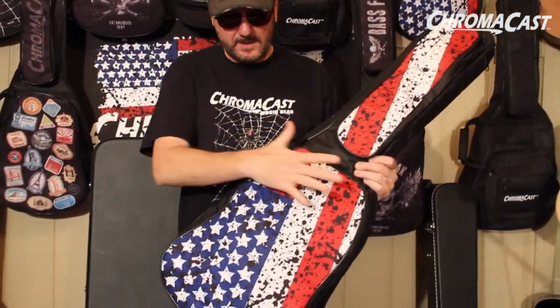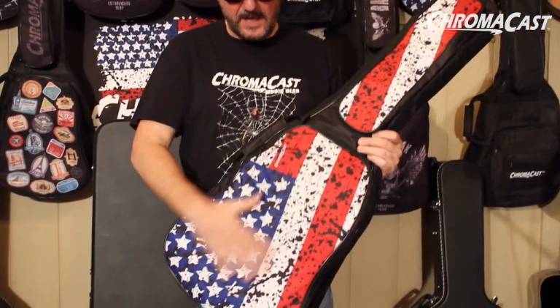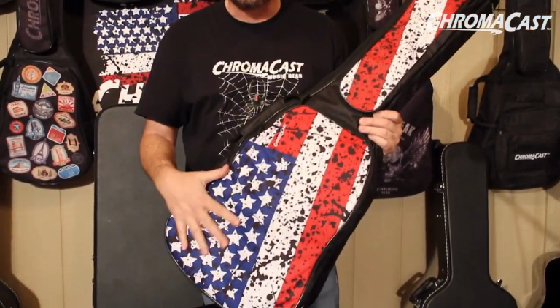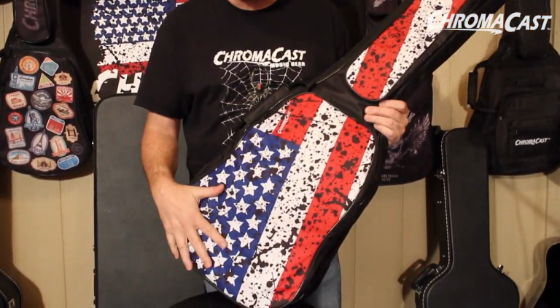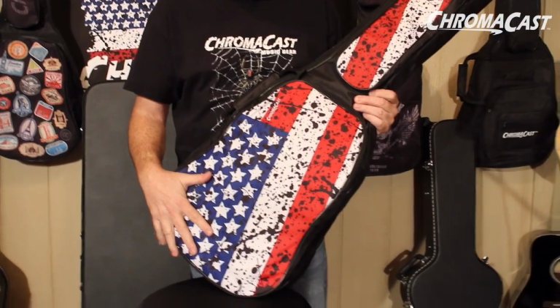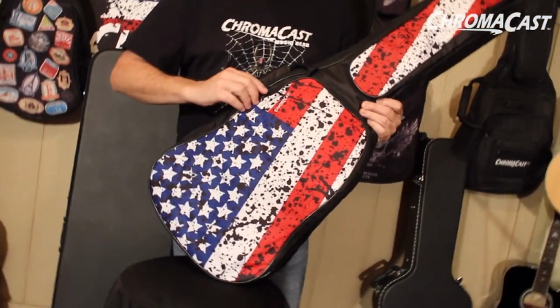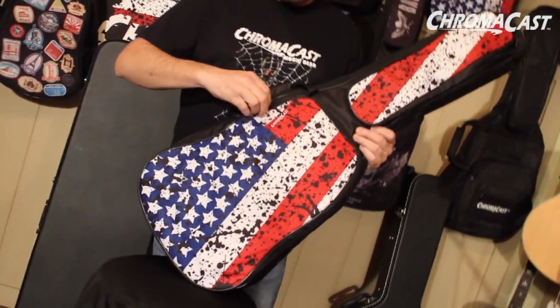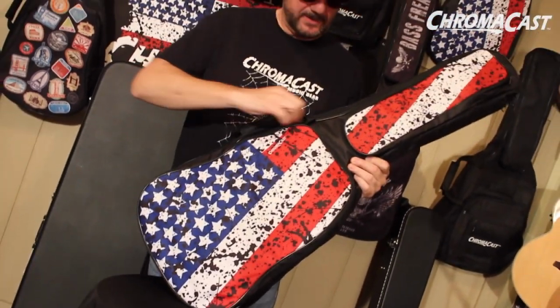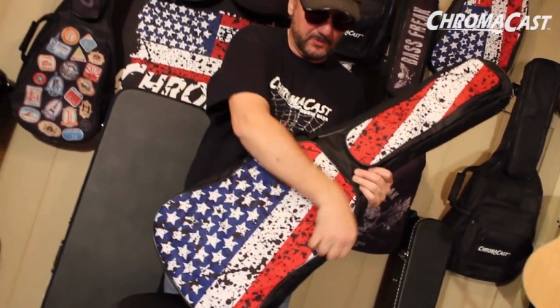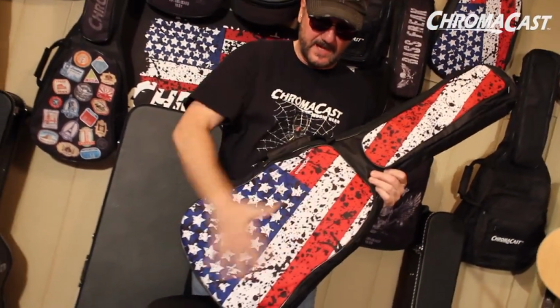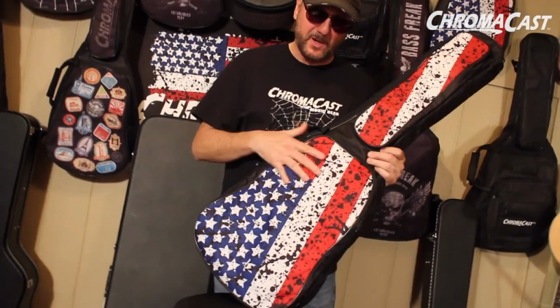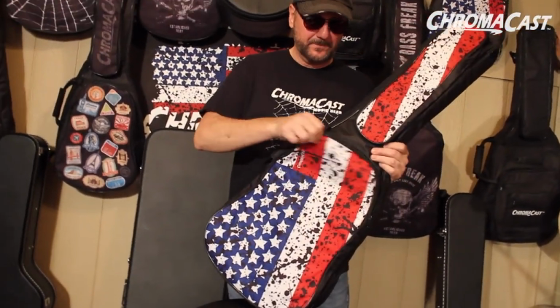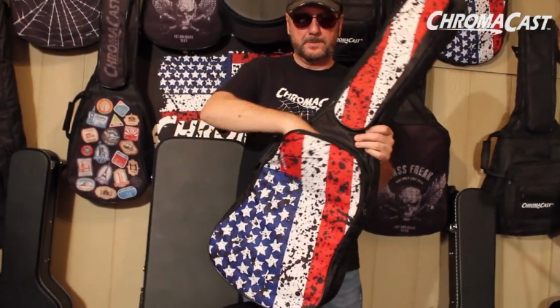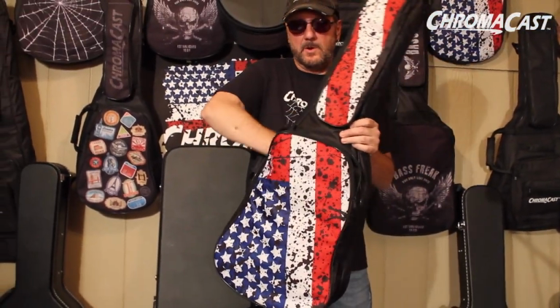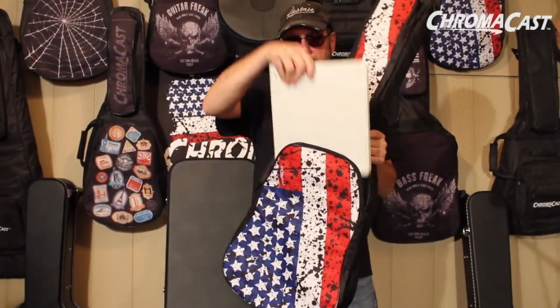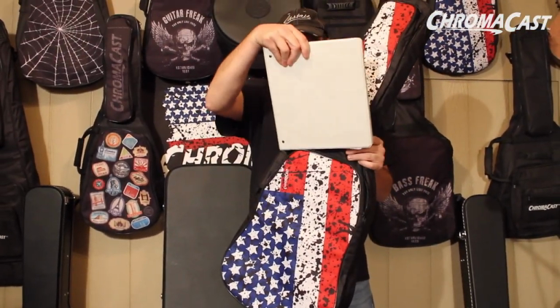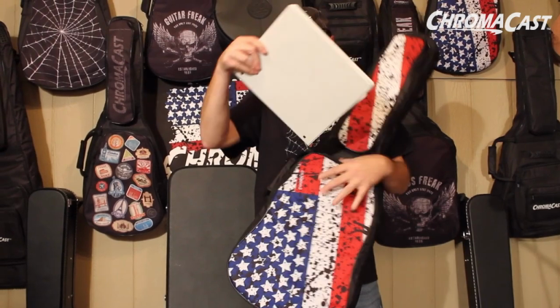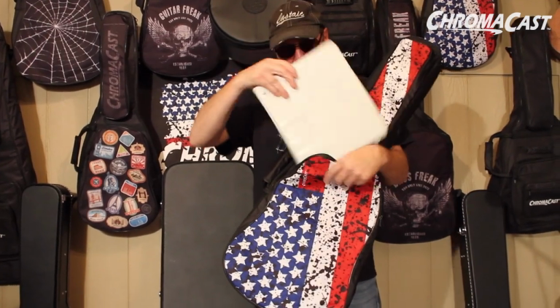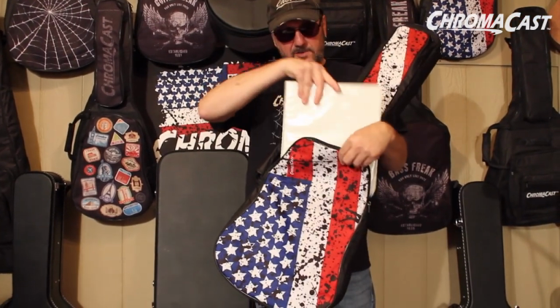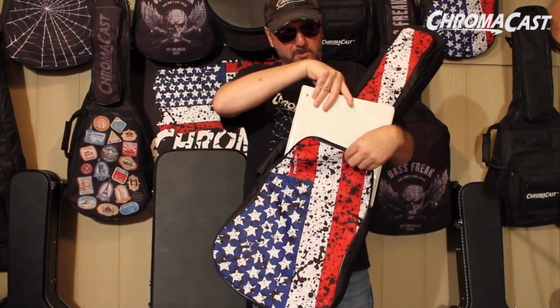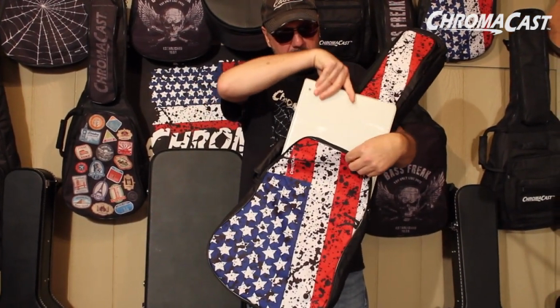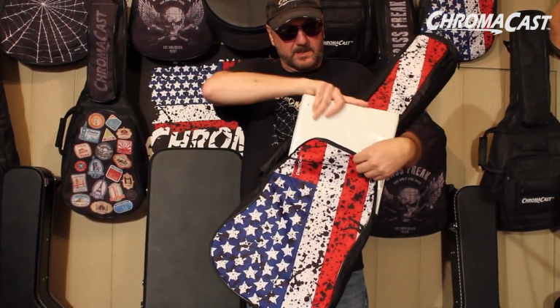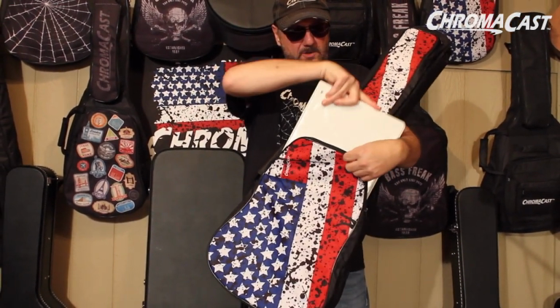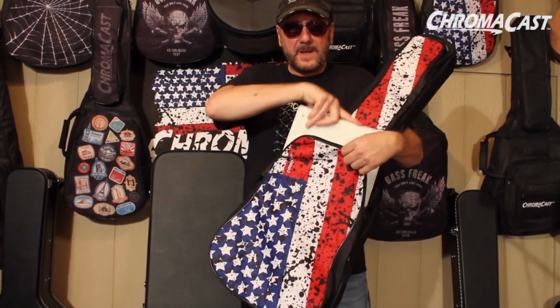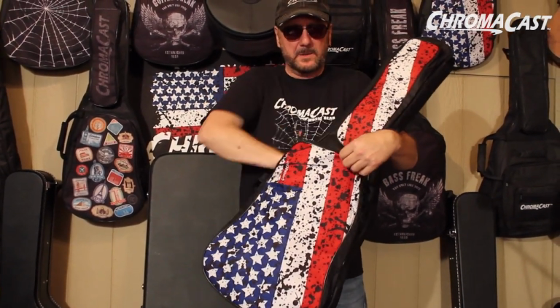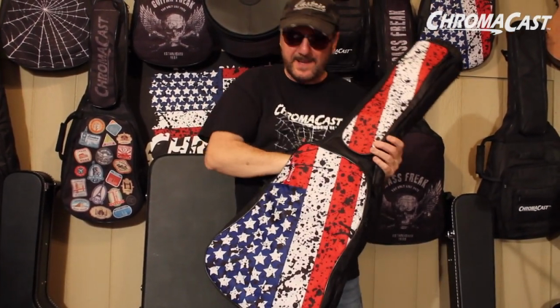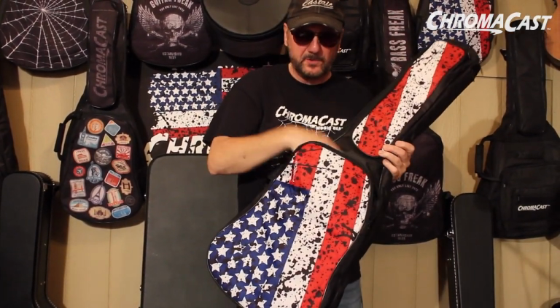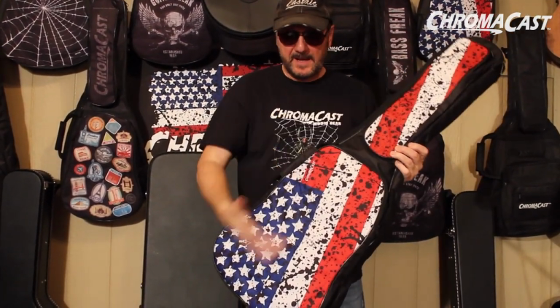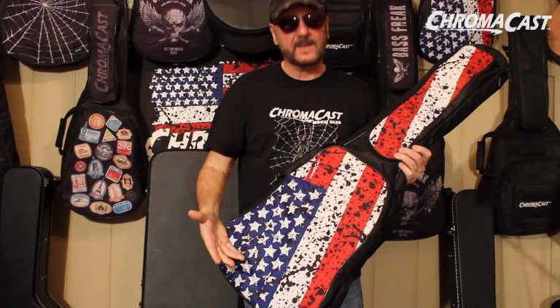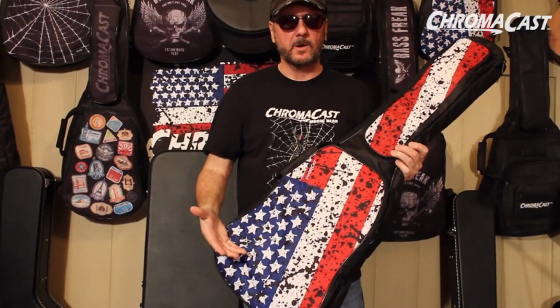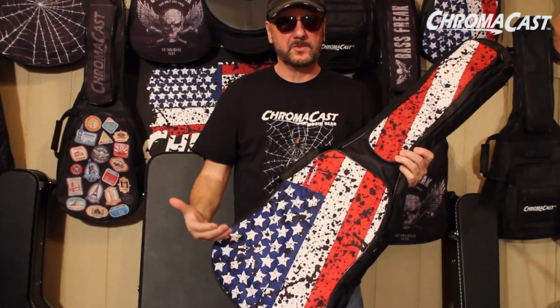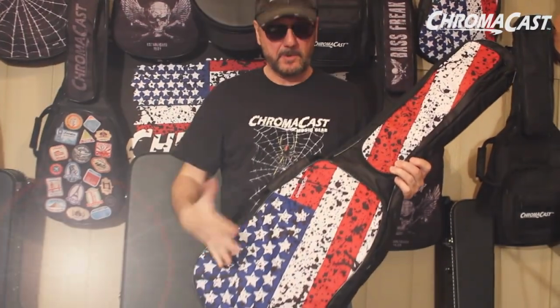It's got a really, really great pocket right here that covers the entire front. You put your notebook in there, you got all your charts, you got your music, you can put your iPad, you can put your cables — everything that you need, all your necessary ingredients.